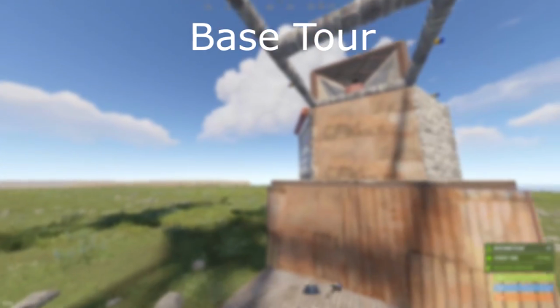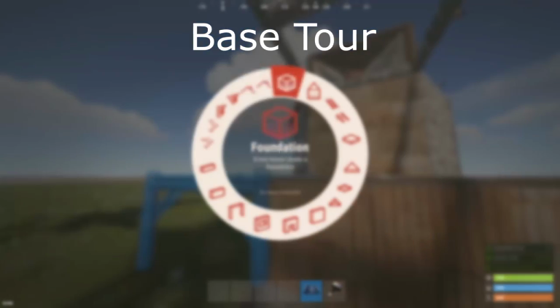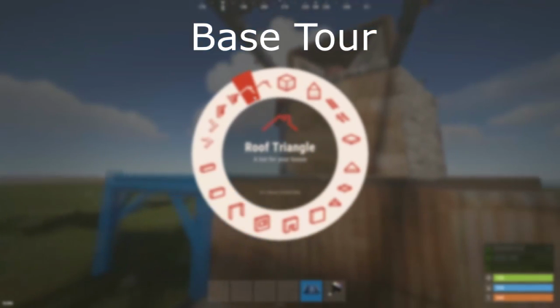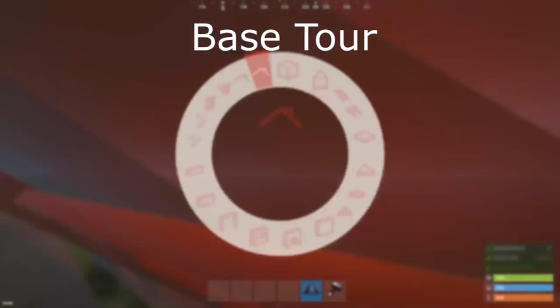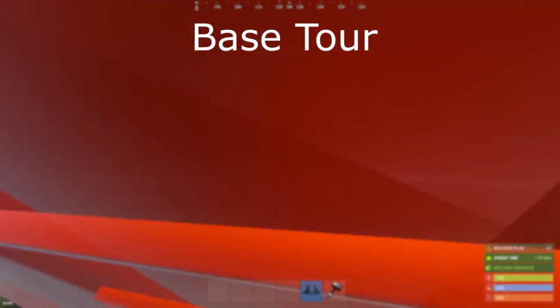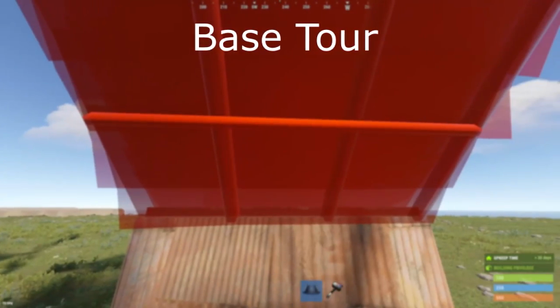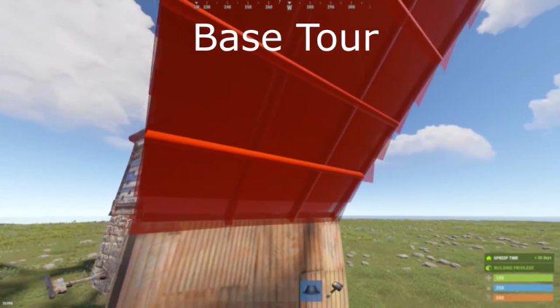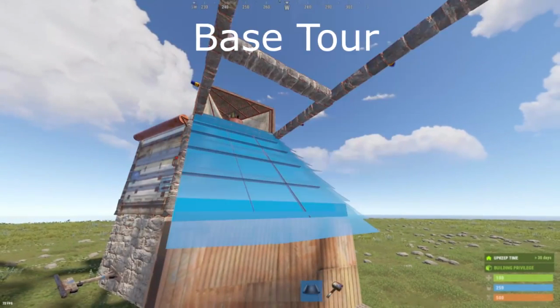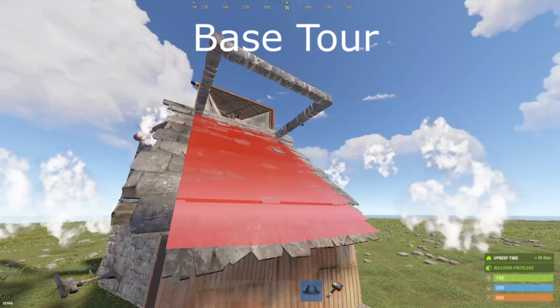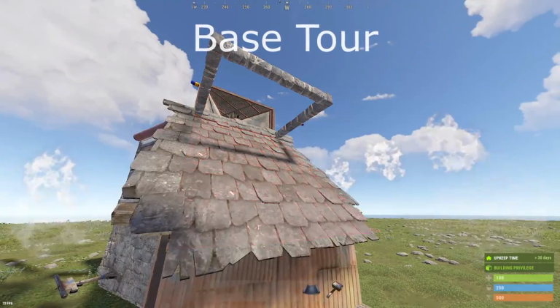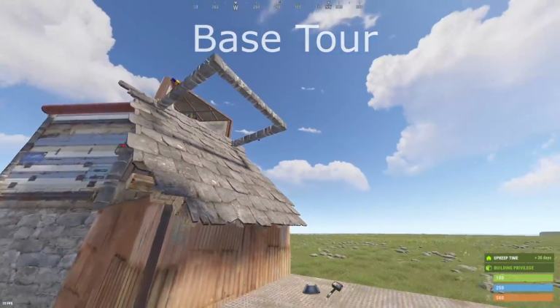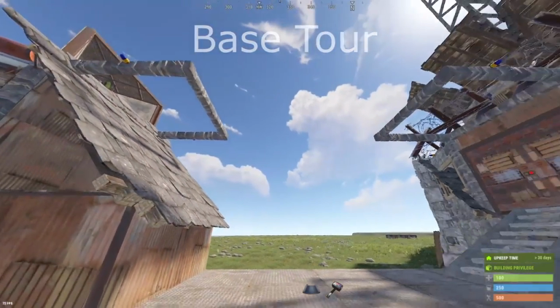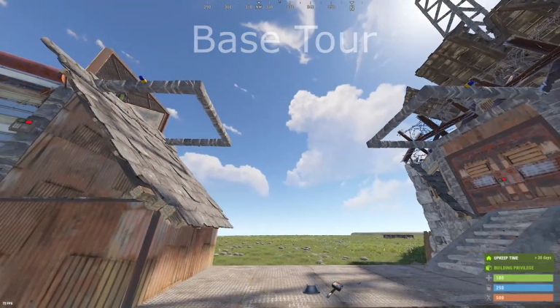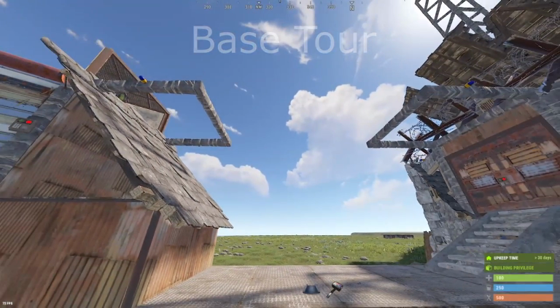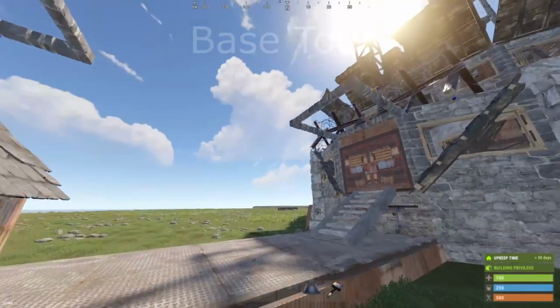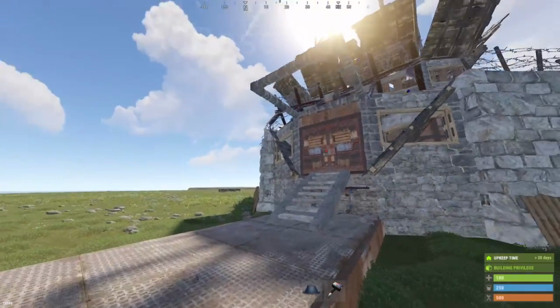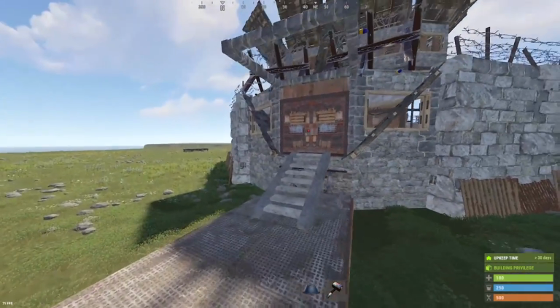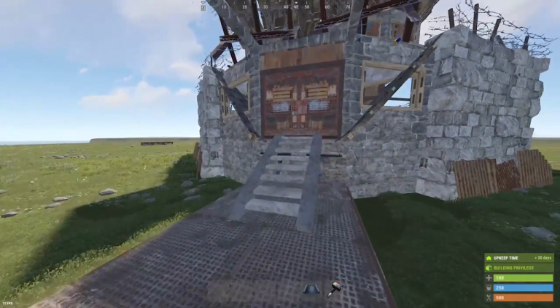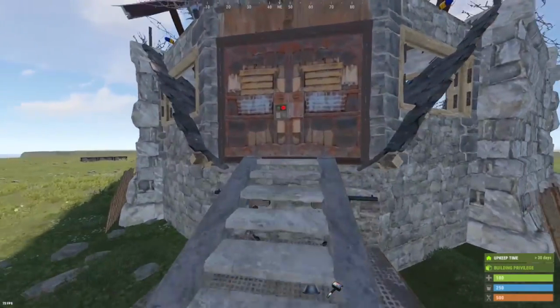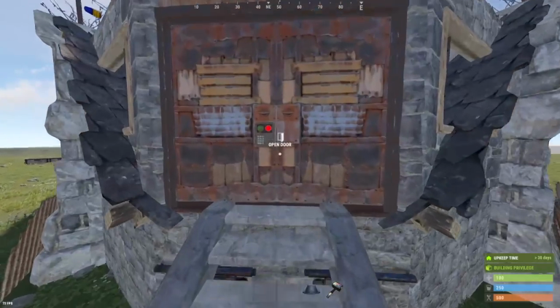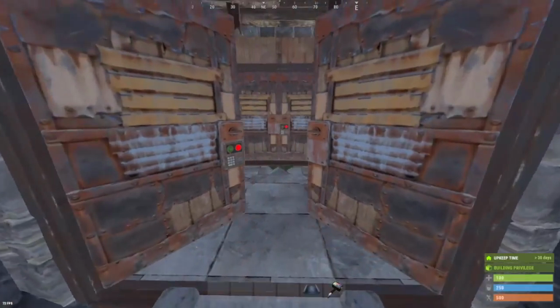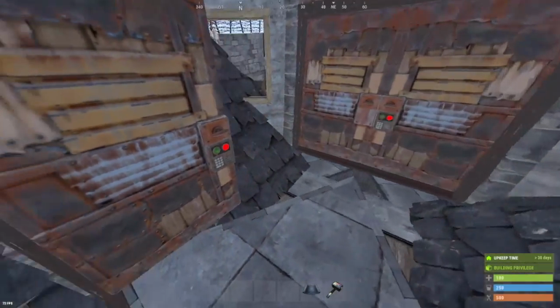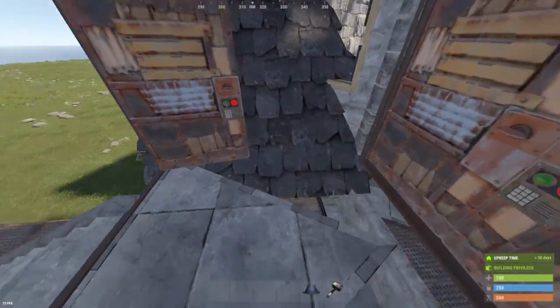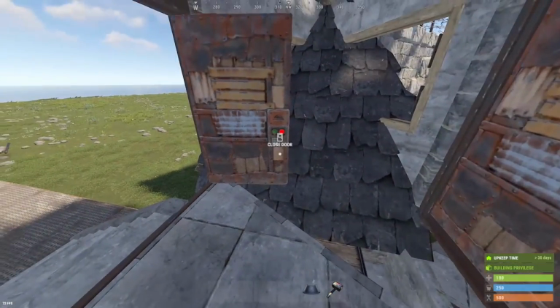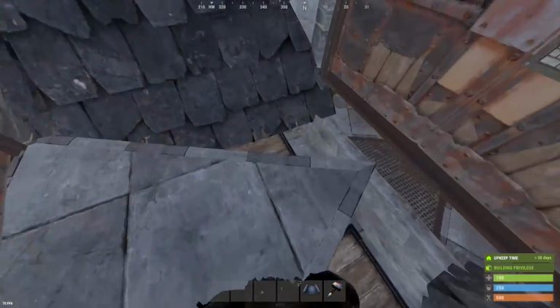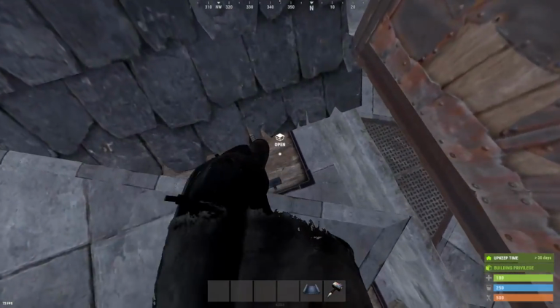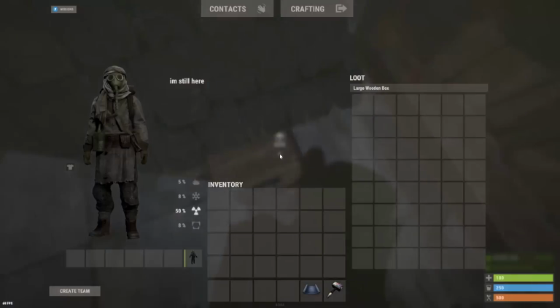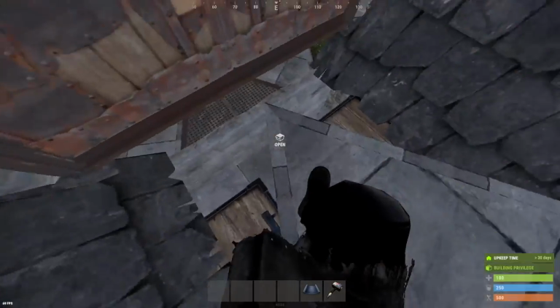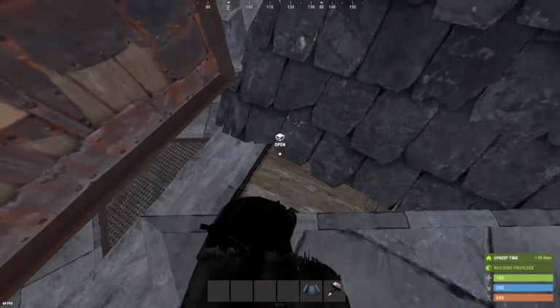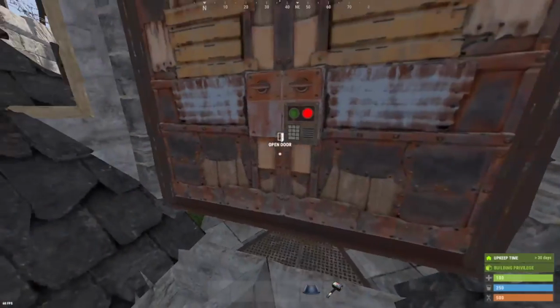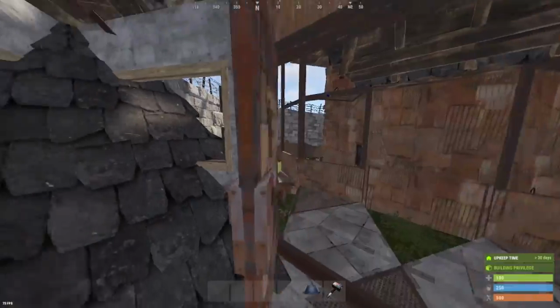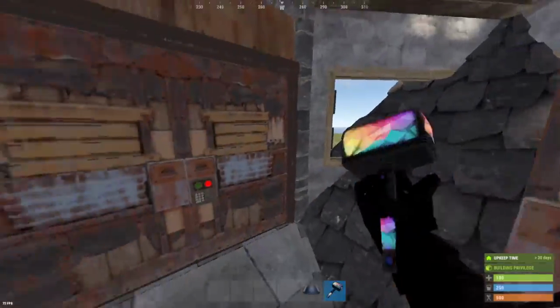Welcome to my Solo God base design. To start off the tour, we have our detachable TCs with overlapping building privilege that connects to our gatehouse with depot boxes and peaks for inner and outer visibility.